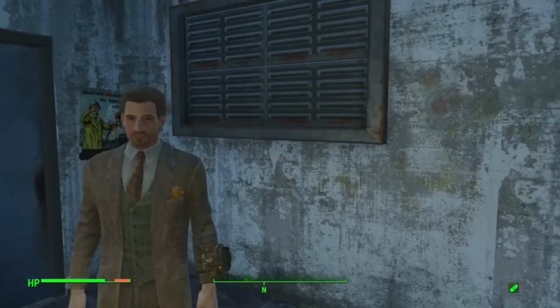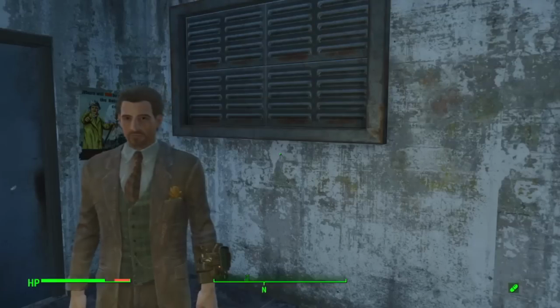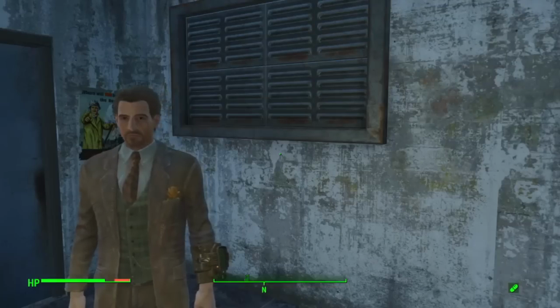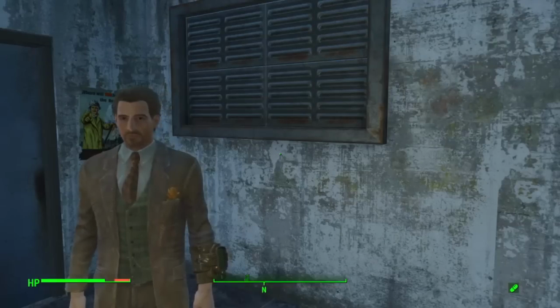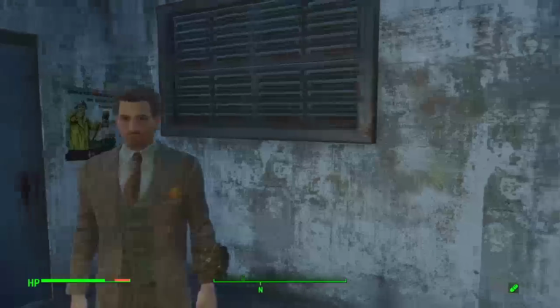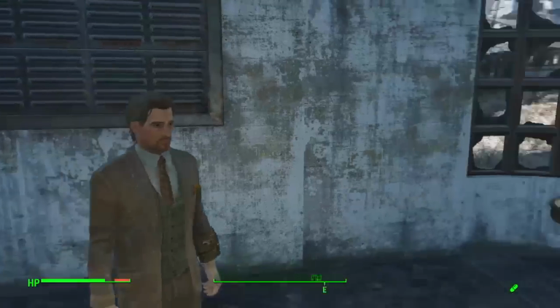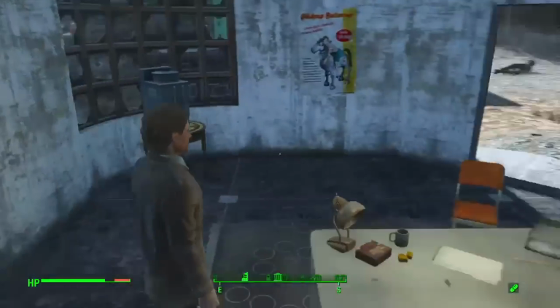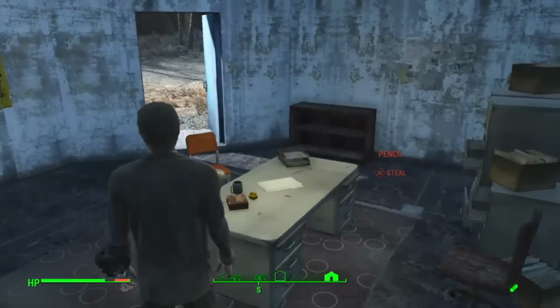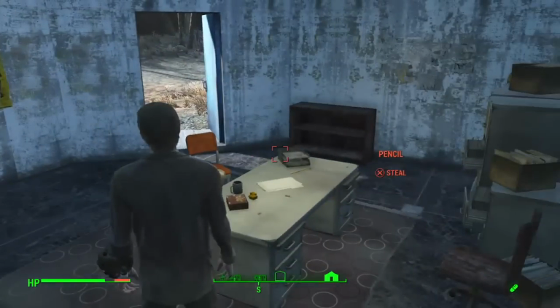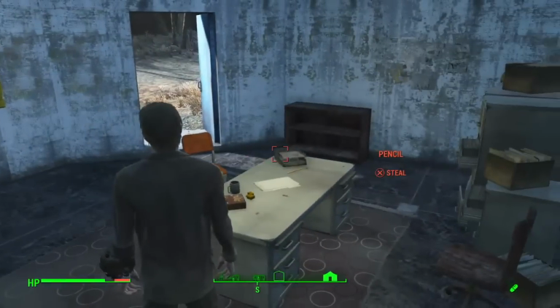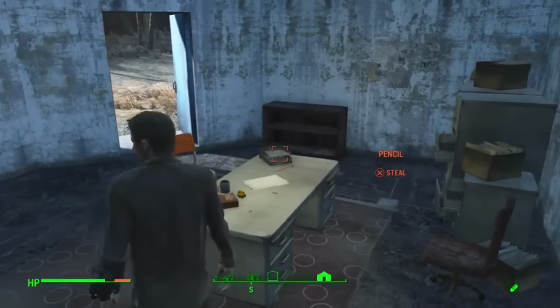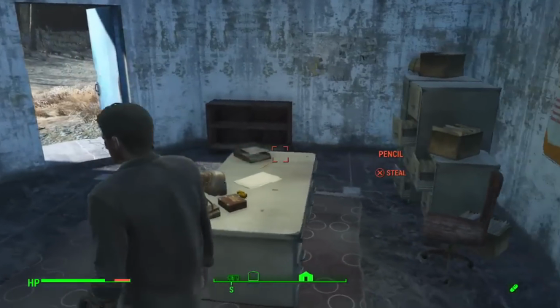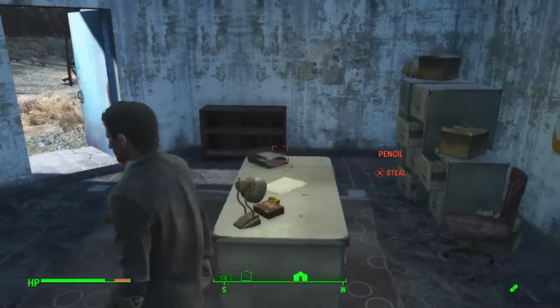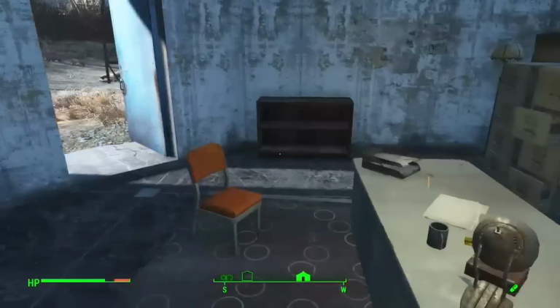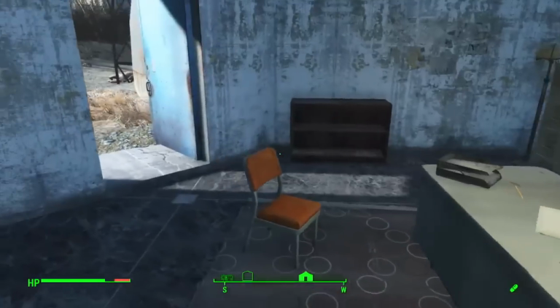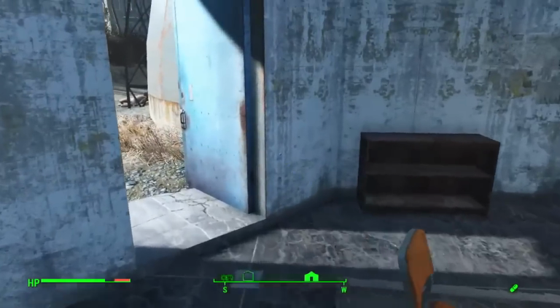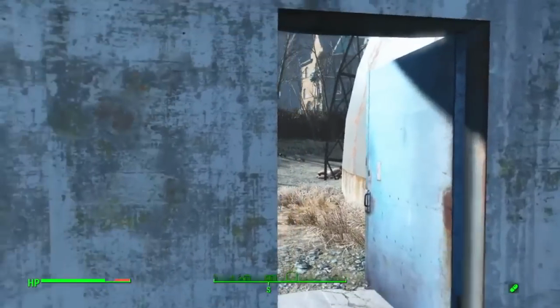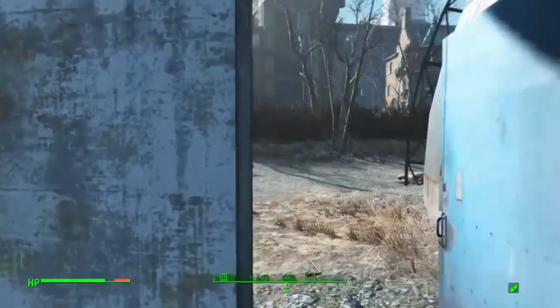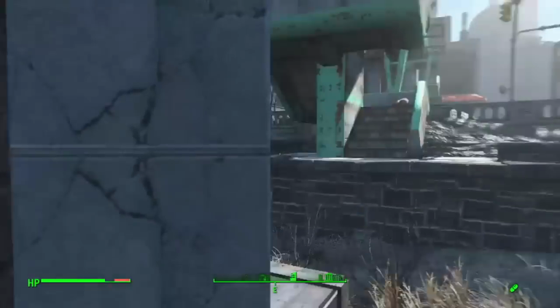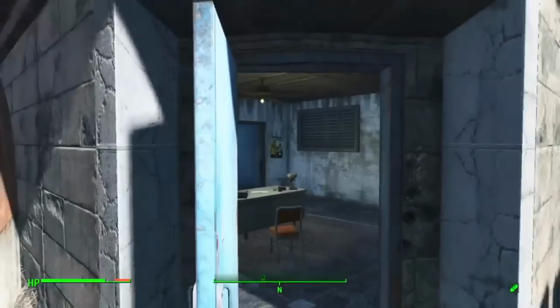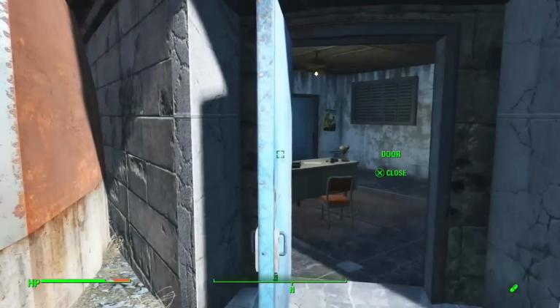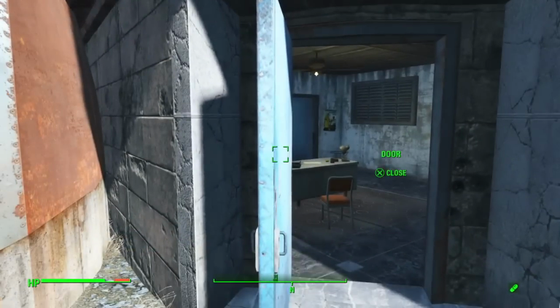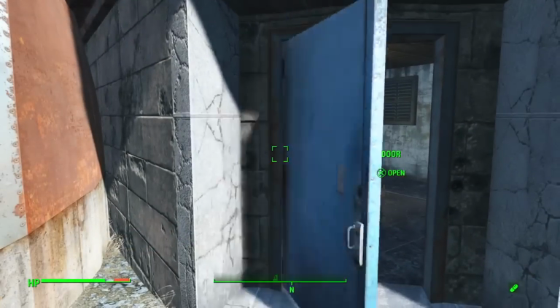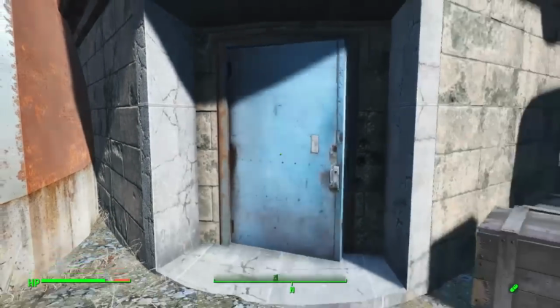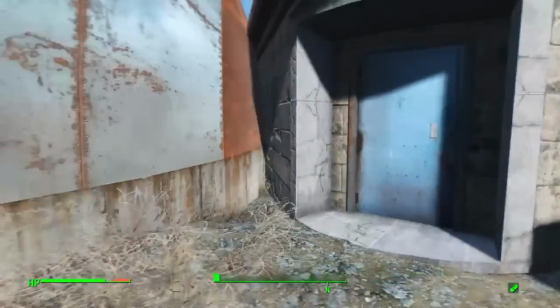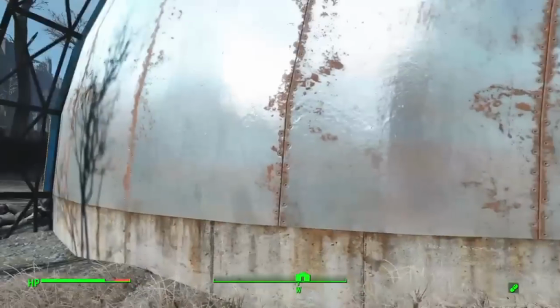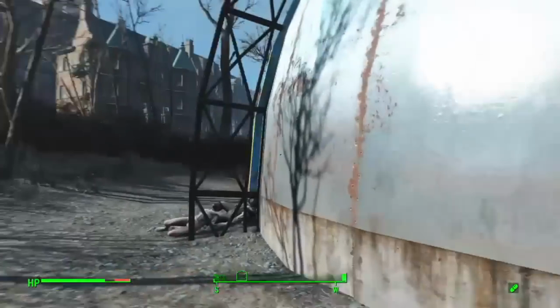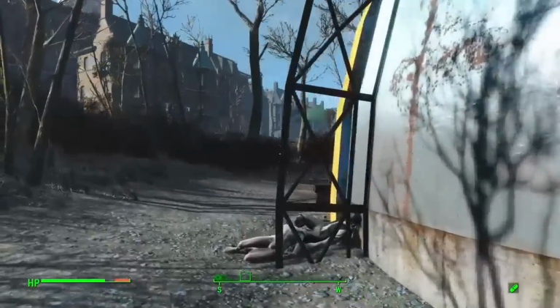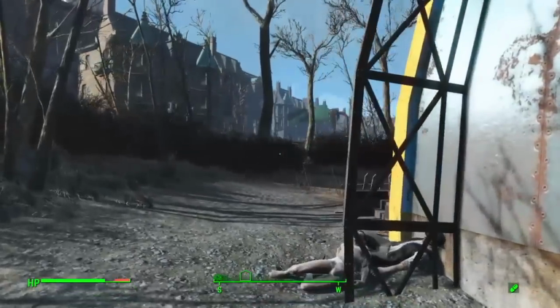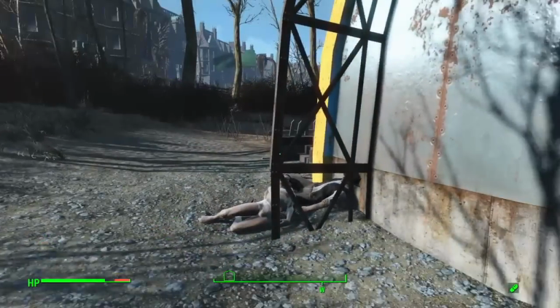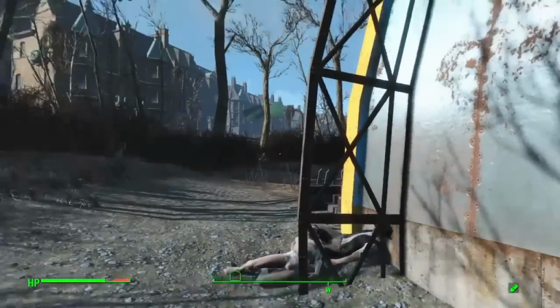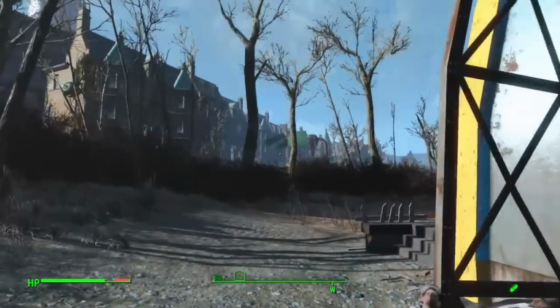Hi there, my name is Brother Clark. I'm the brother of Brother Thomas. We're brothers. I'm so glad you could join us on today's tour. Did you bring all your valuables with you? So today, I will be listing five secret enemies in Fallout 4. Let's go find them, shall we?